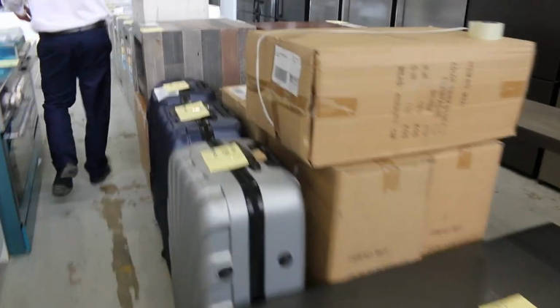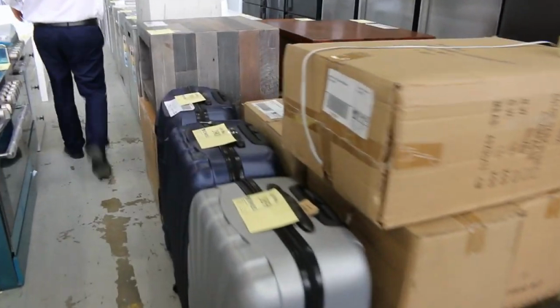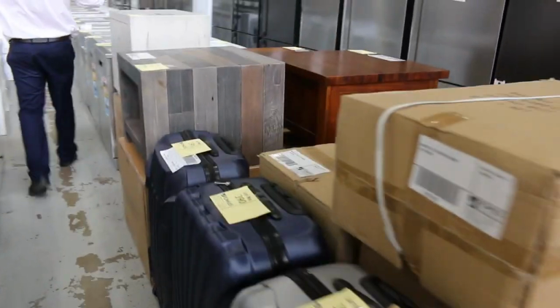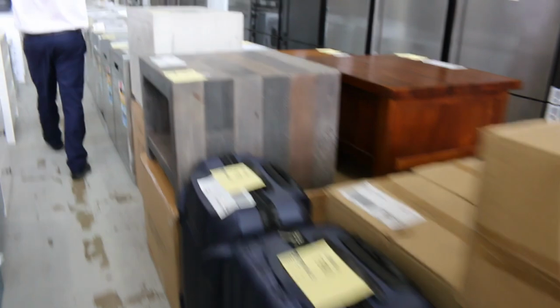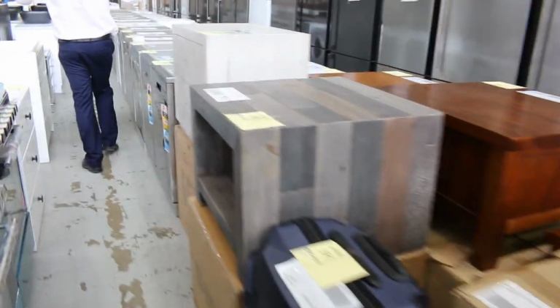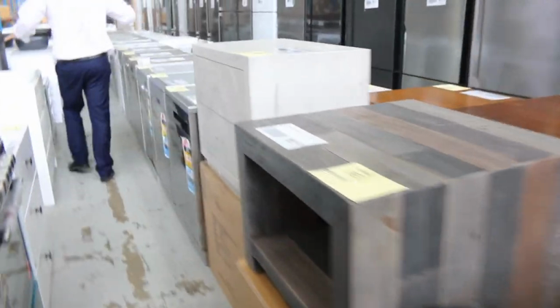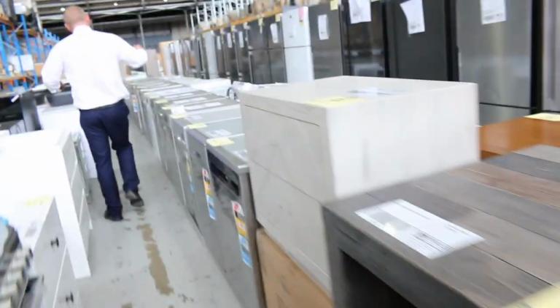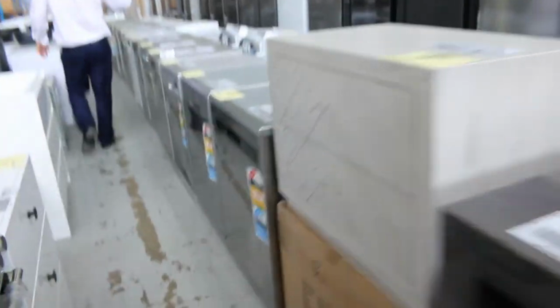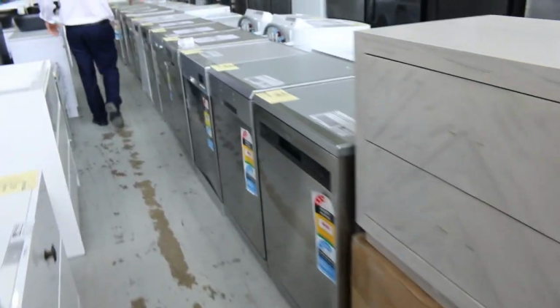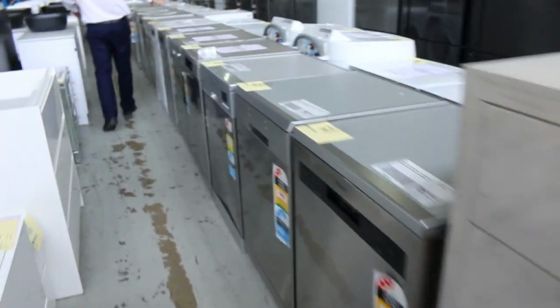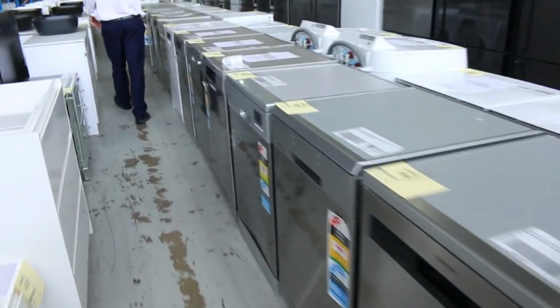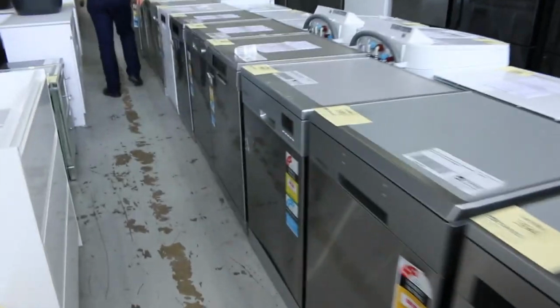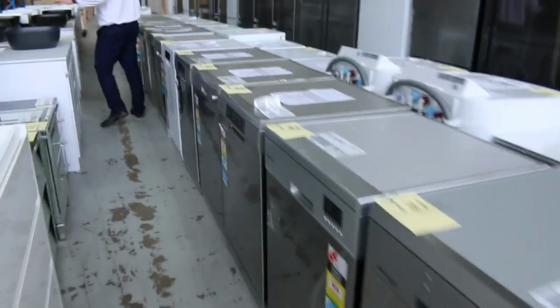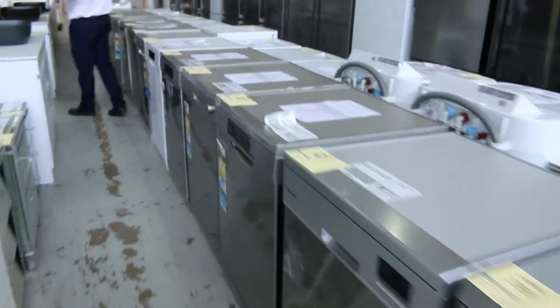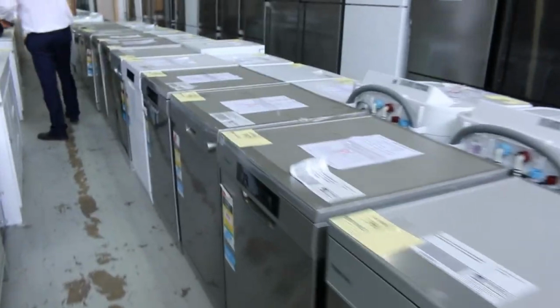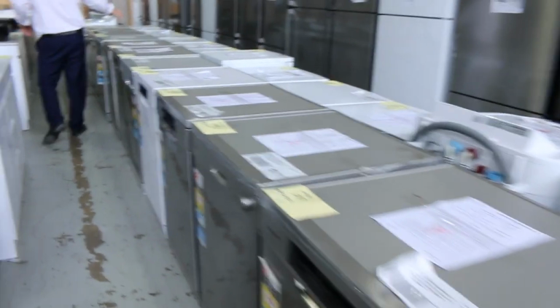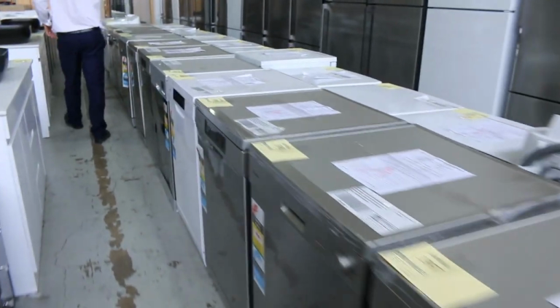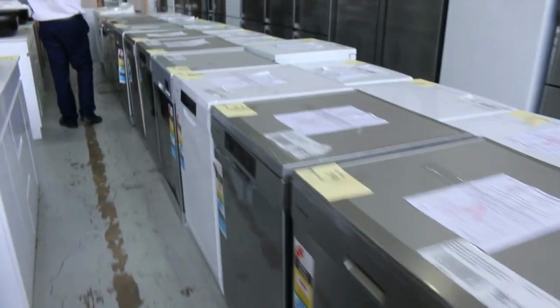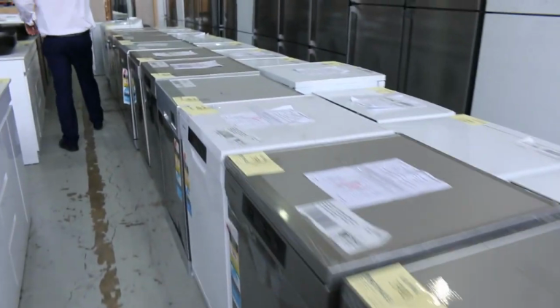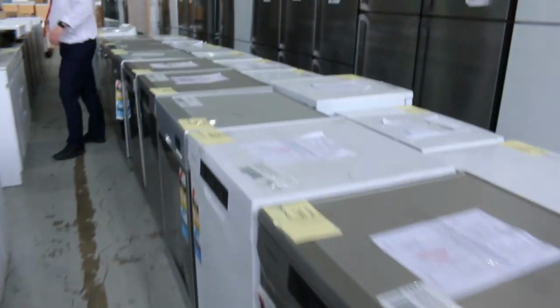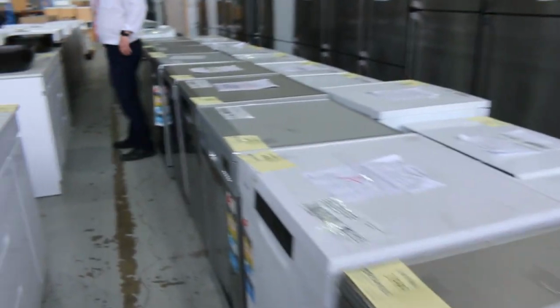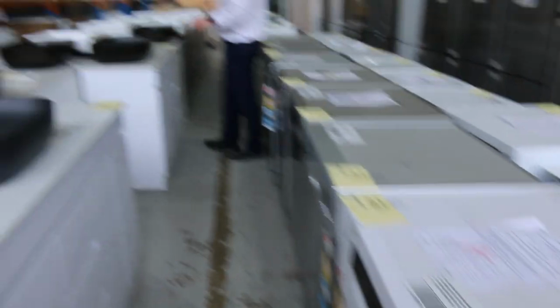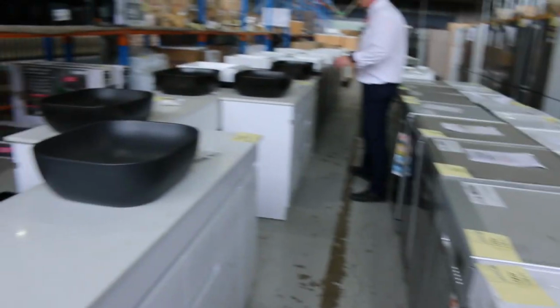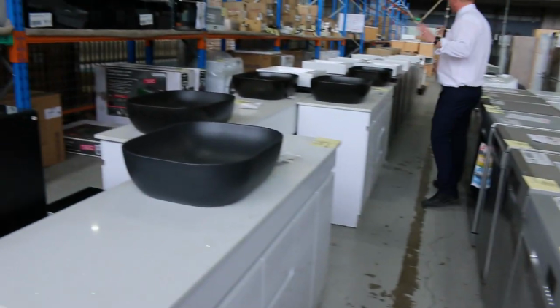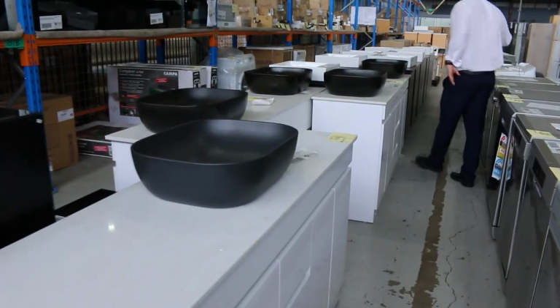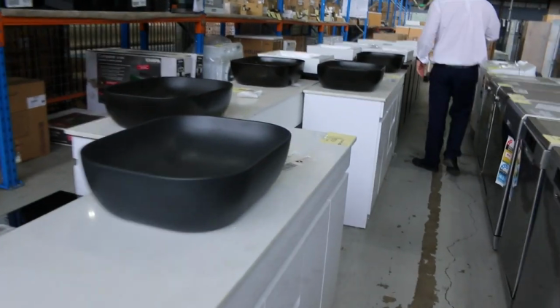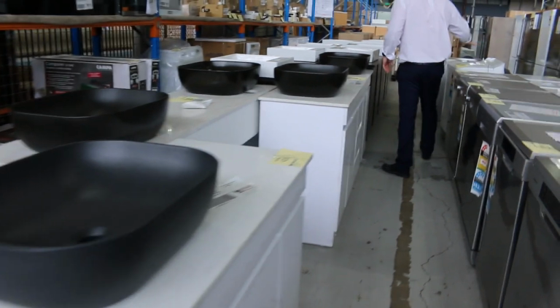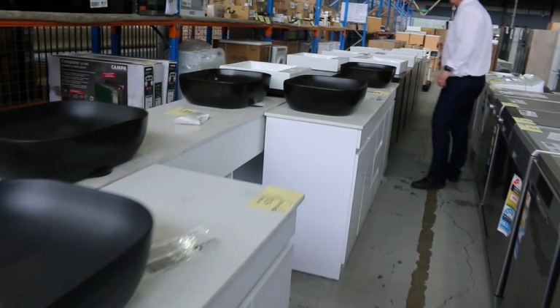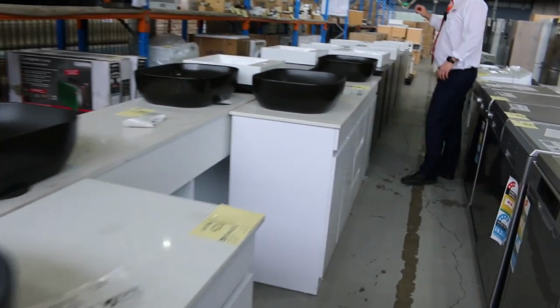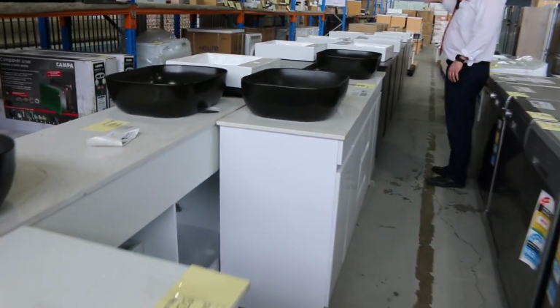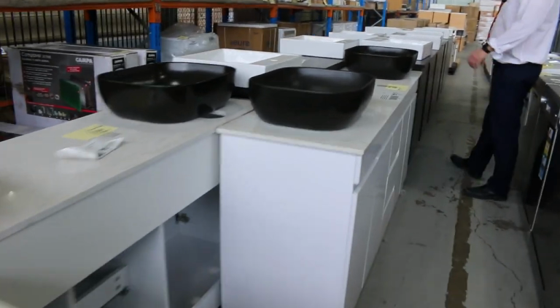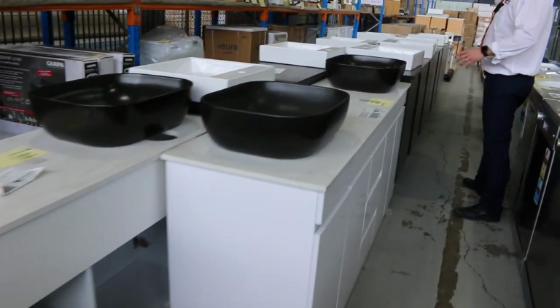Loads of dishwashers, loads of vanities — heaps of that stuff. A lot of Westinghouse dishwashers again this week. Really nice units, probably around that sort of $400 mark for the Westinghouse. There's a couple of bargain ones in there as well in different brands — Technica, Lea Mare.